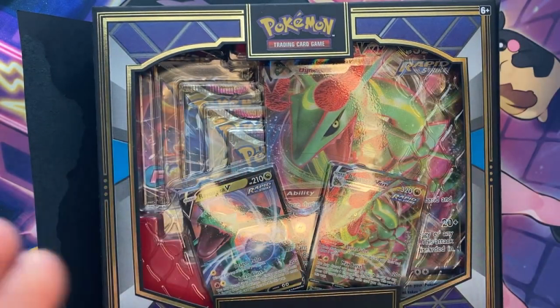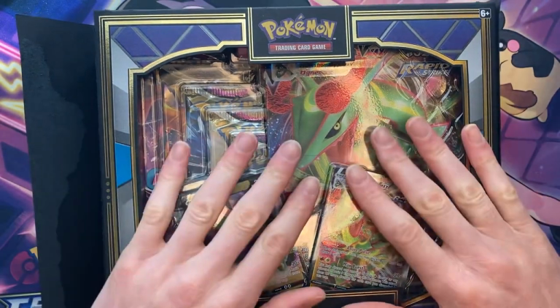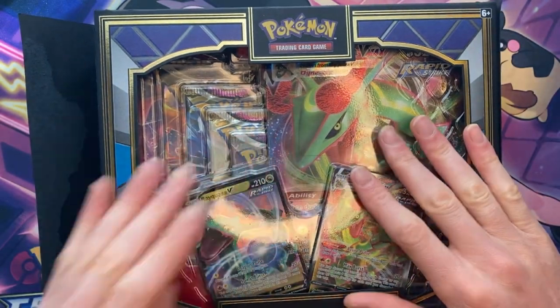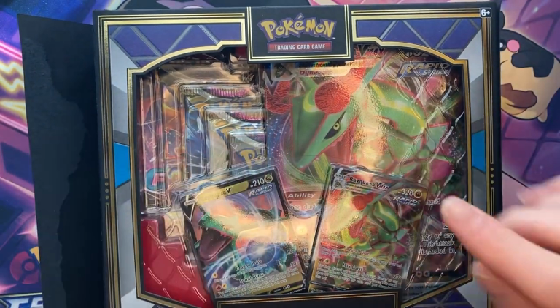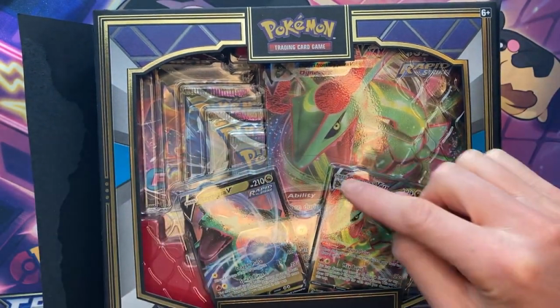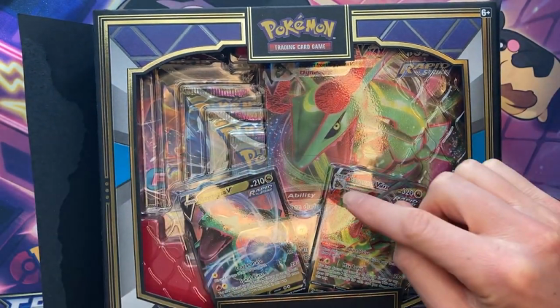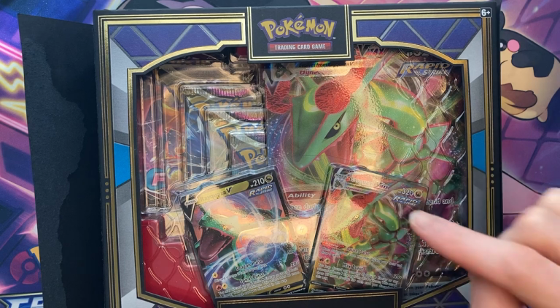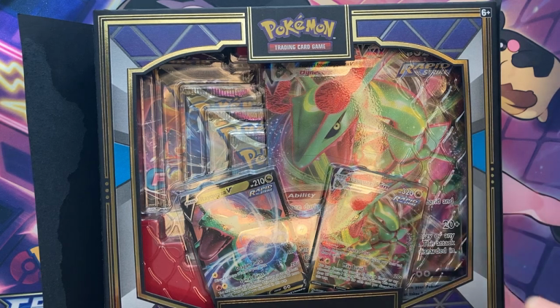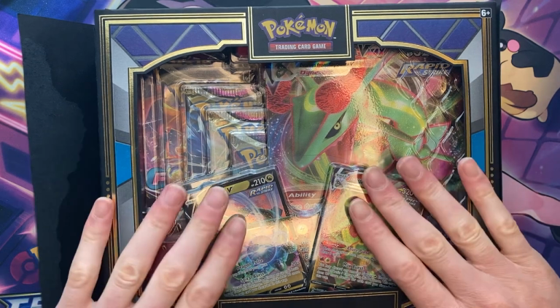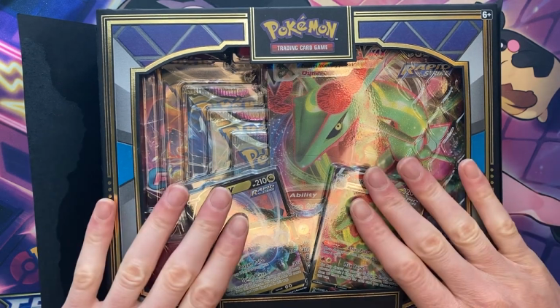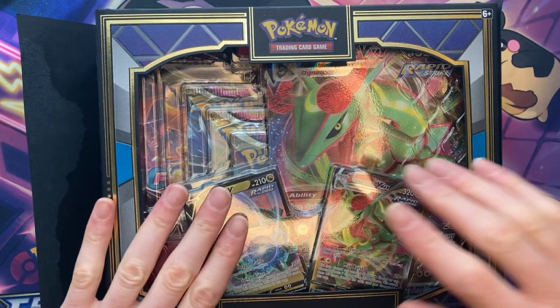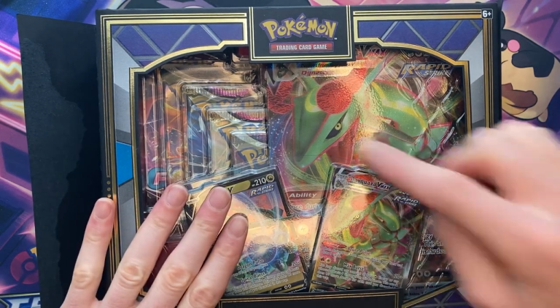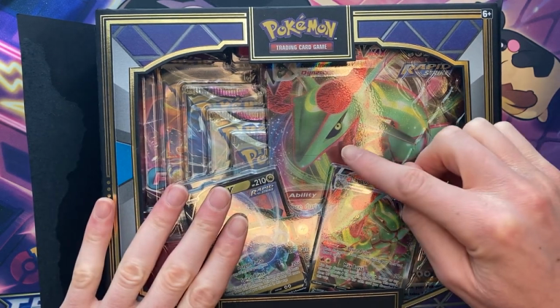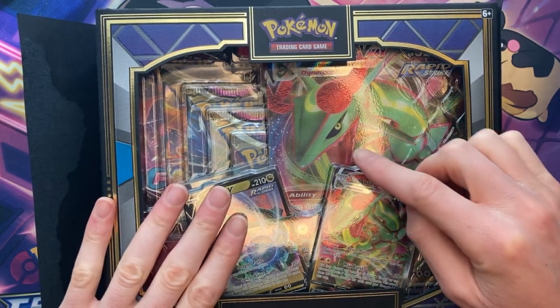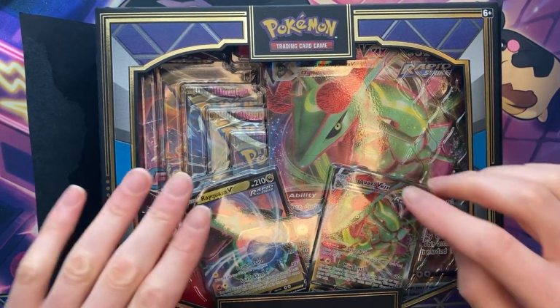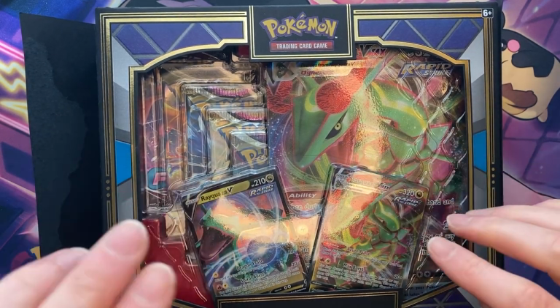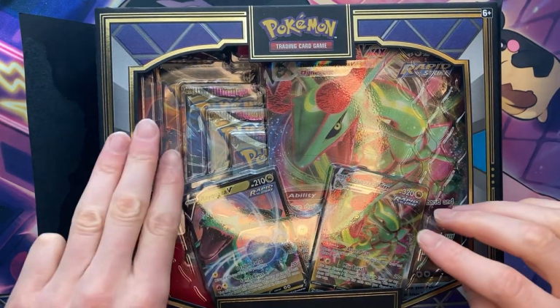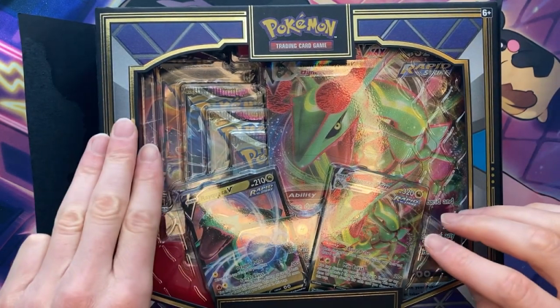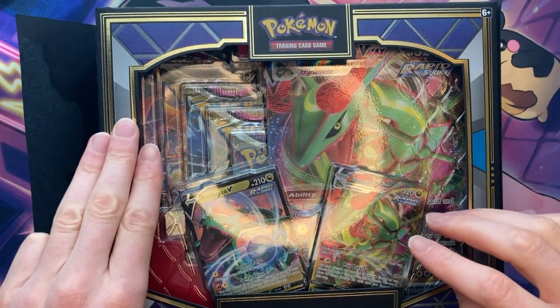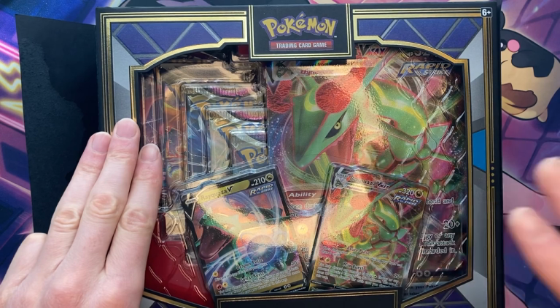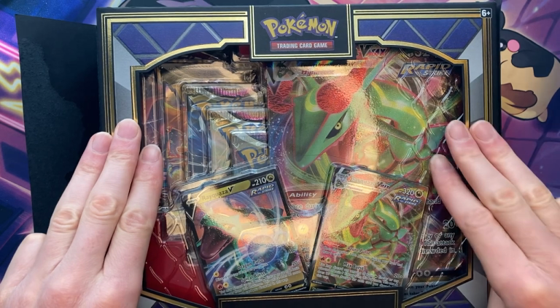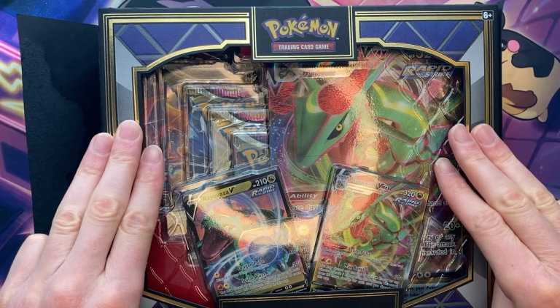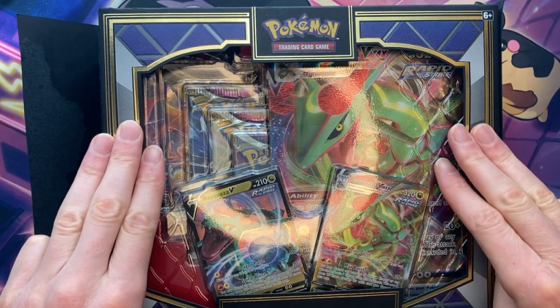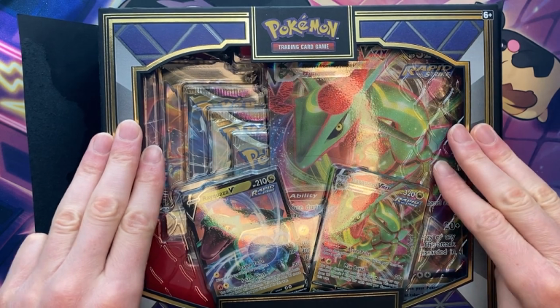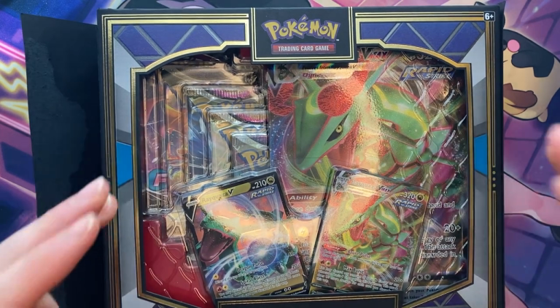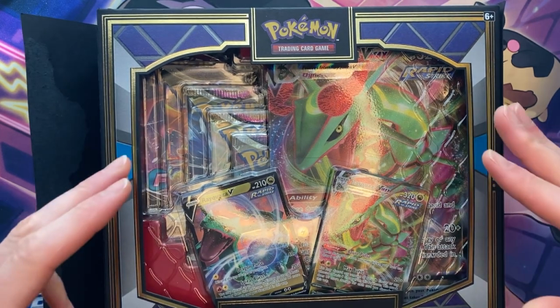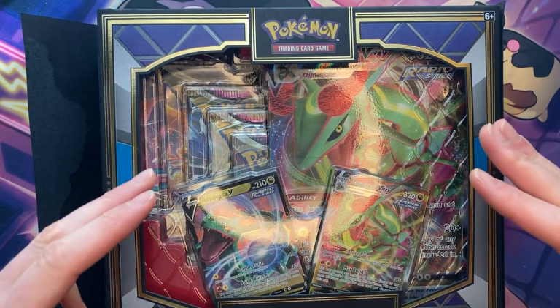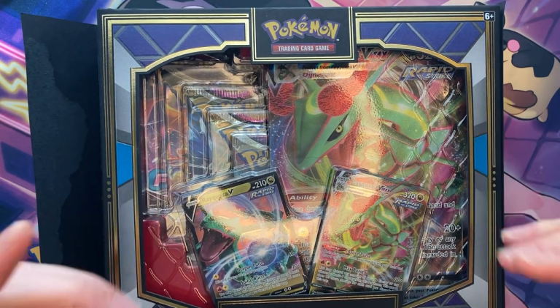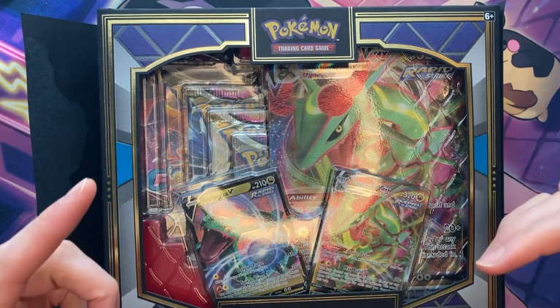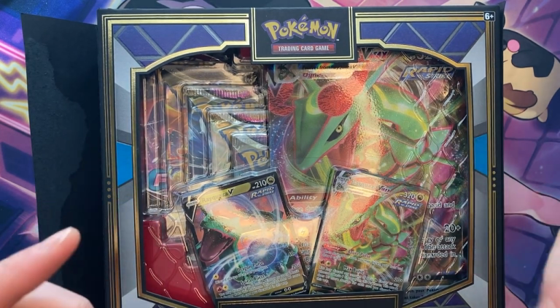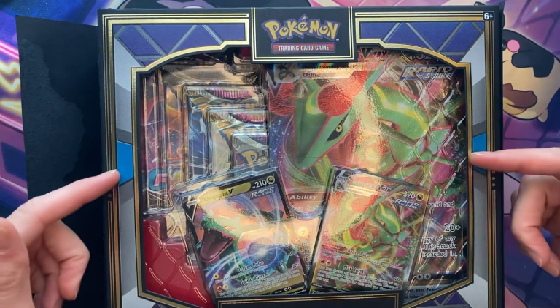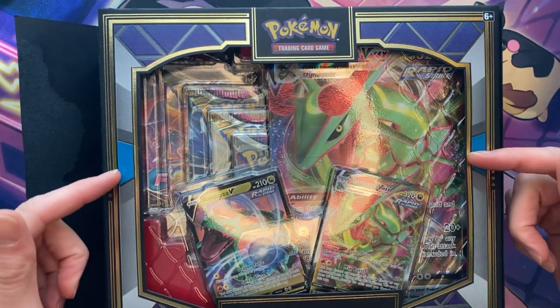Let's get into this. We got the VMAX Dragon Premium Collection Box. We're ripping it open. We're gonna put three packs to the left, three packs to the right, and we're gonna battle them out to see which side ends up winning.